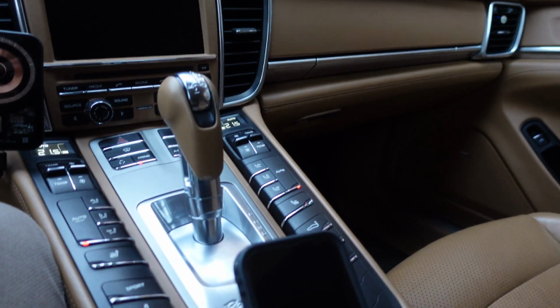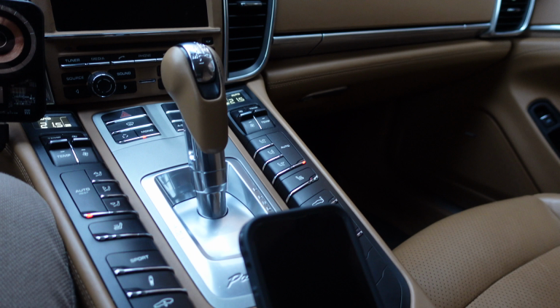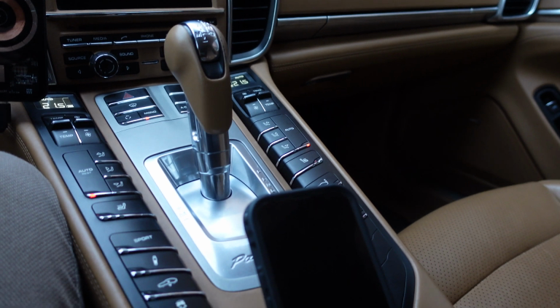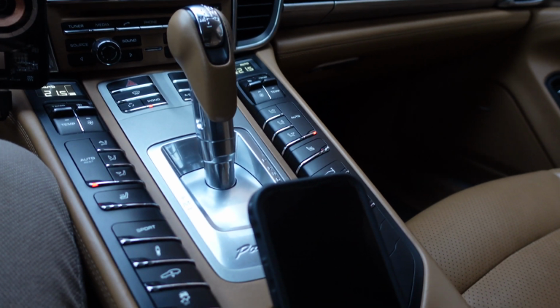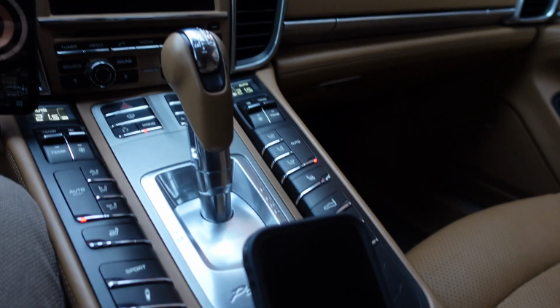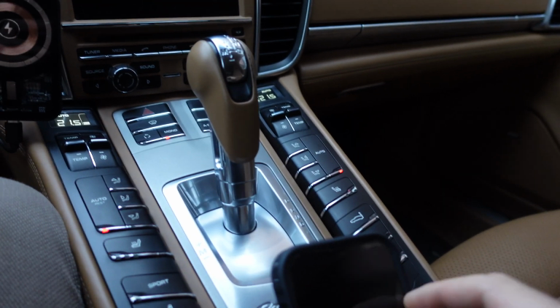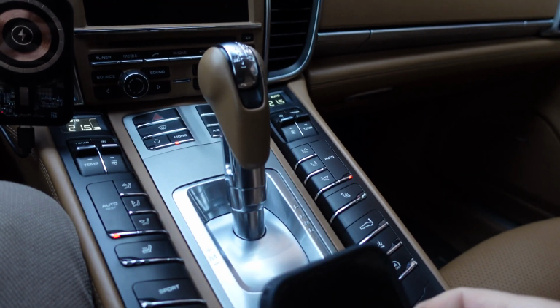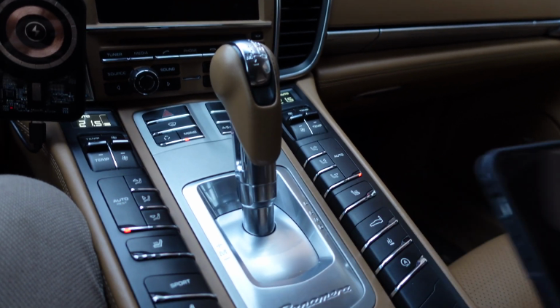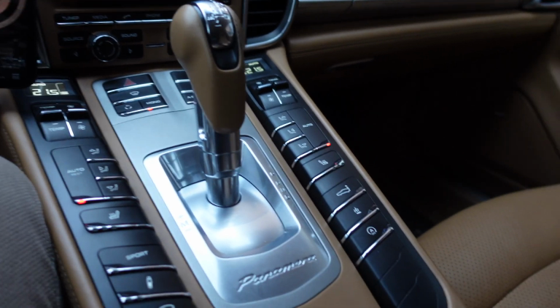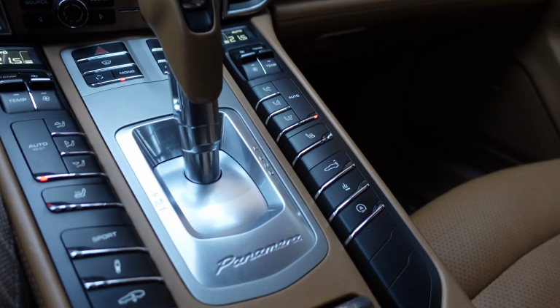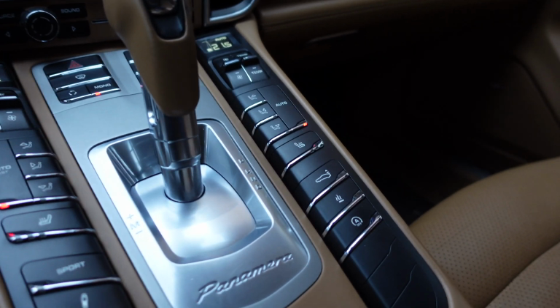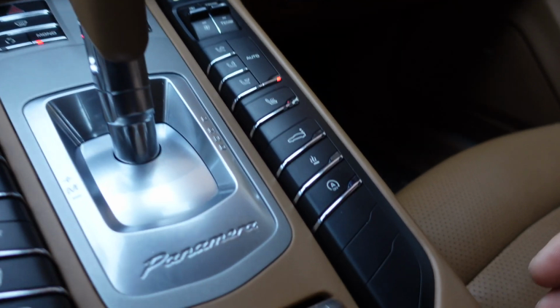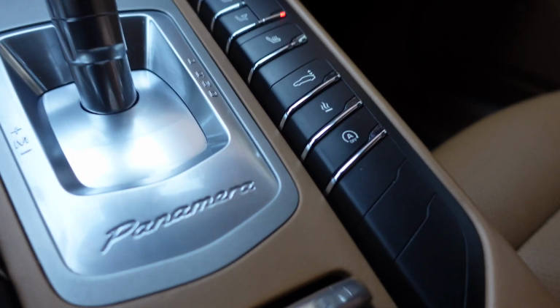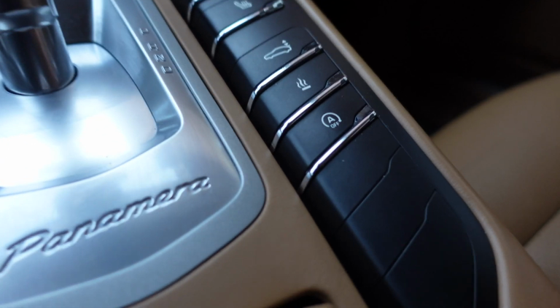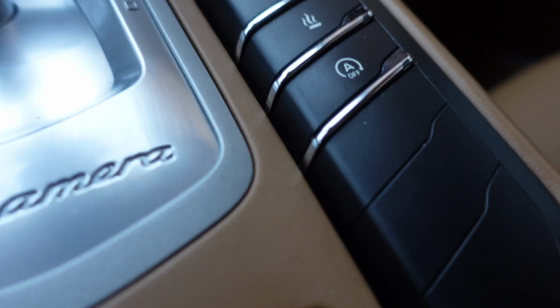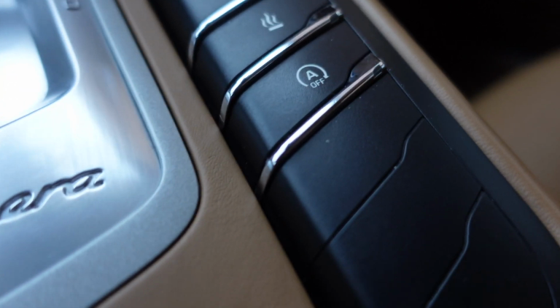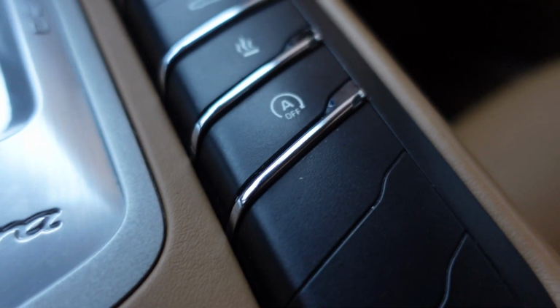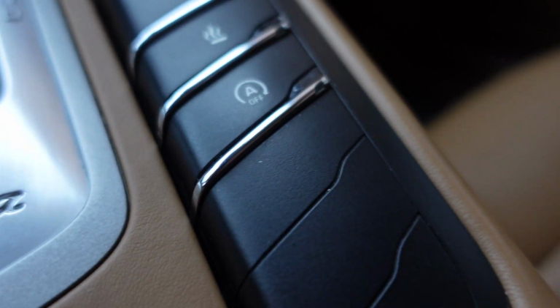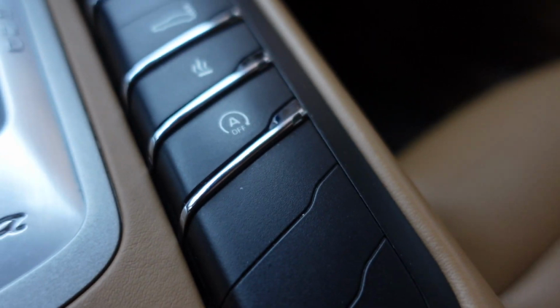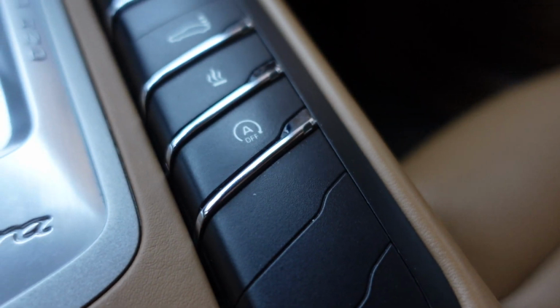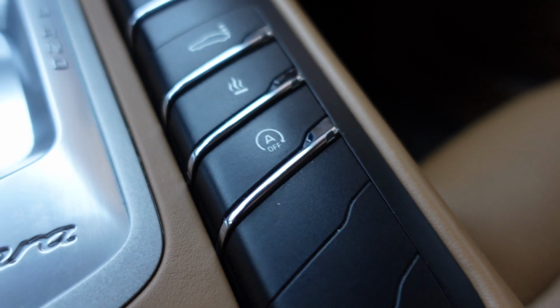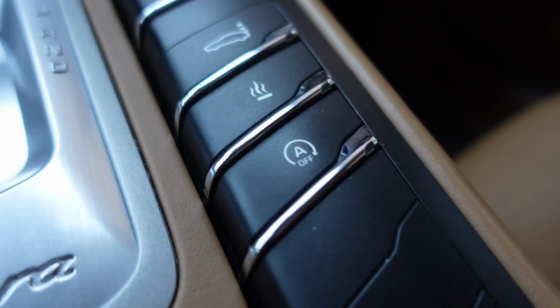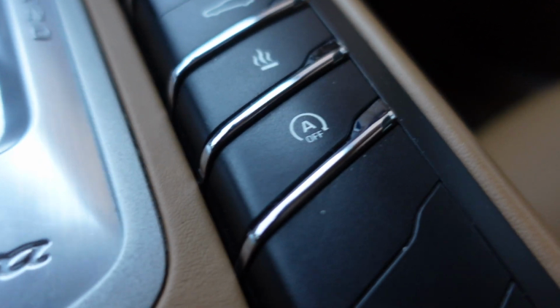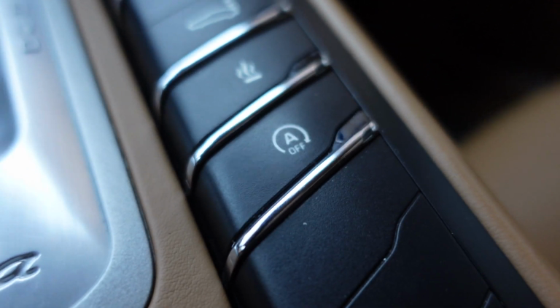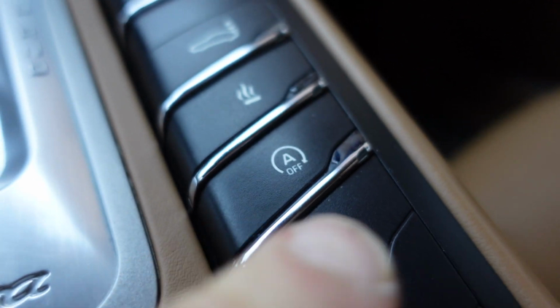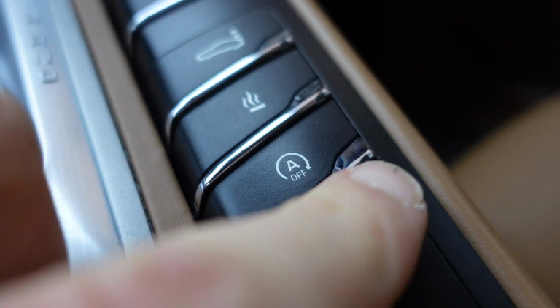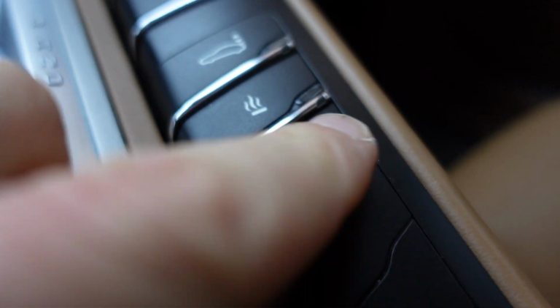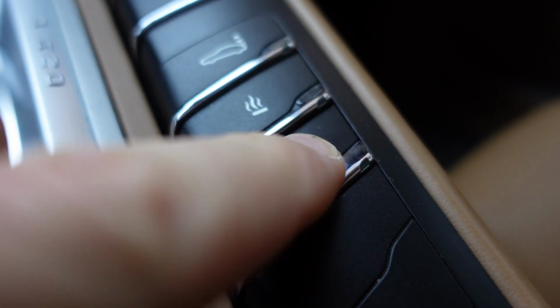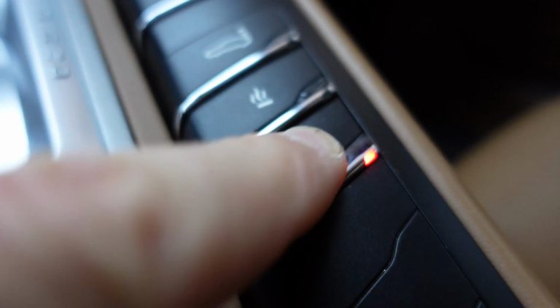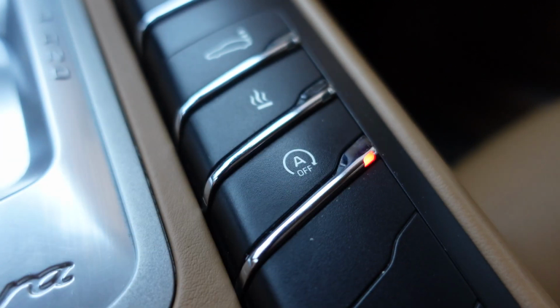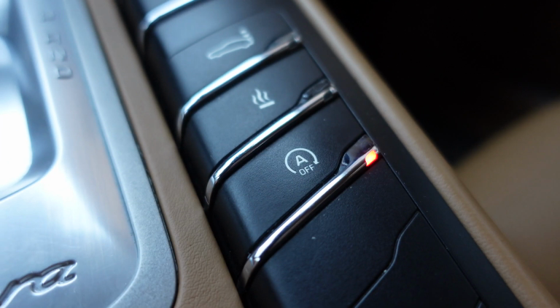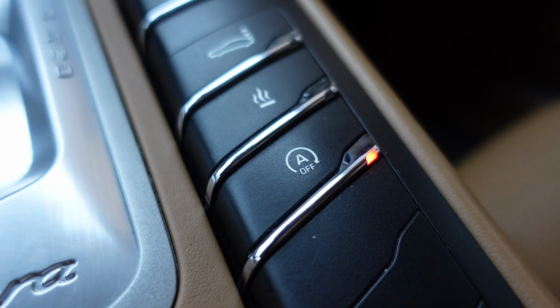Hi guys, Benjamin here. Let me show you today how to reprogram the automatic start-stop function on Porsche Panamera 970.